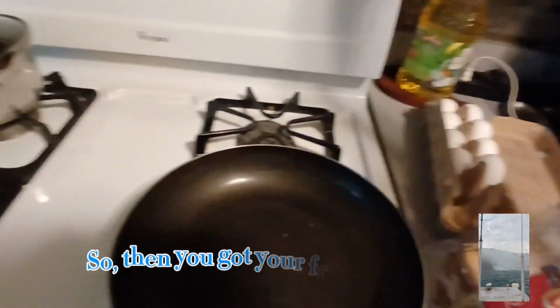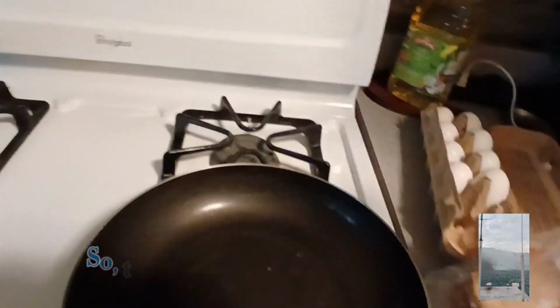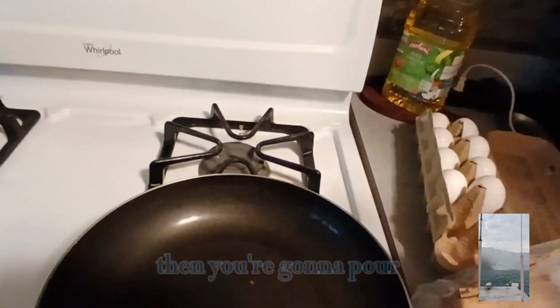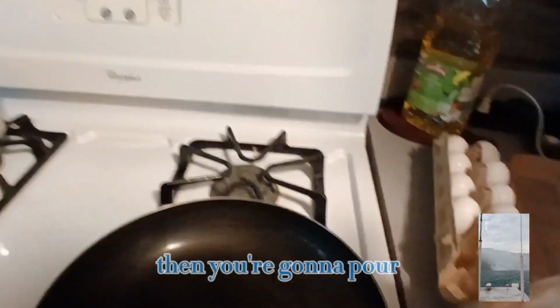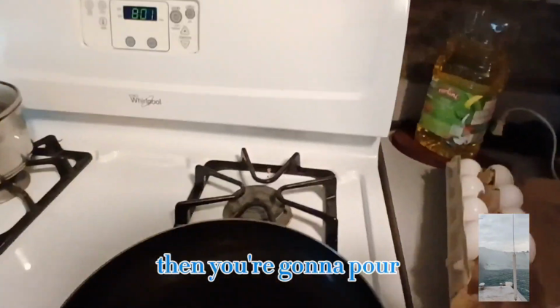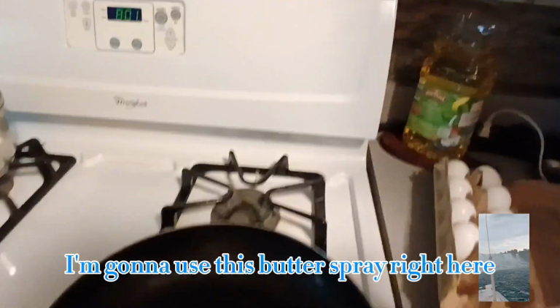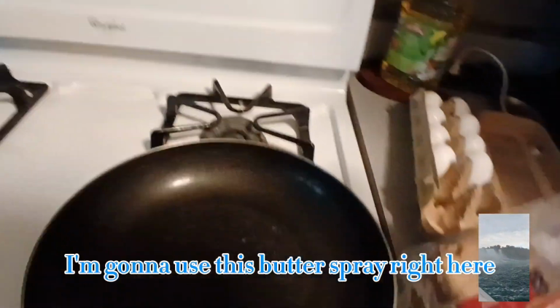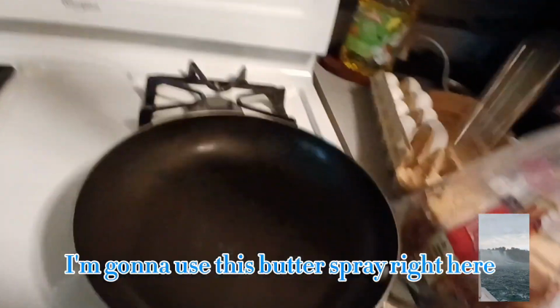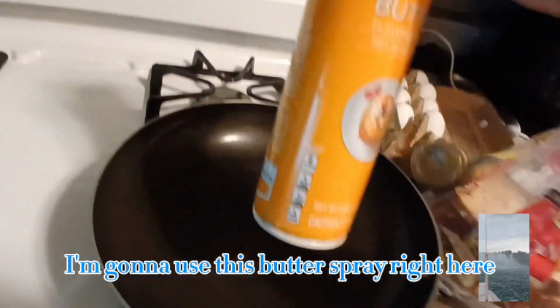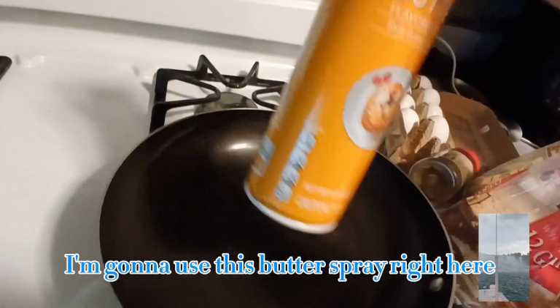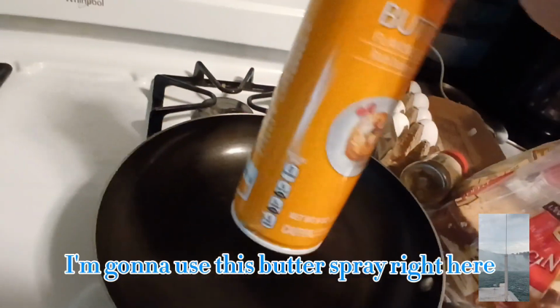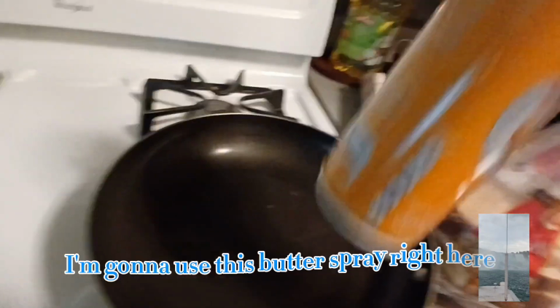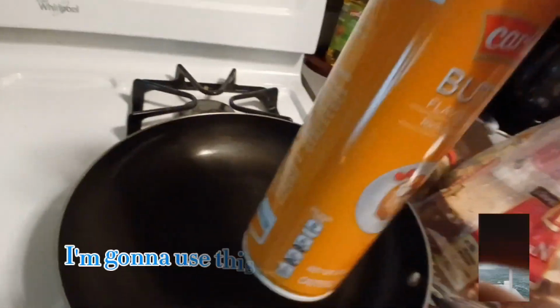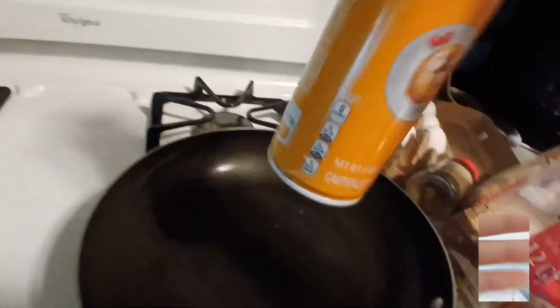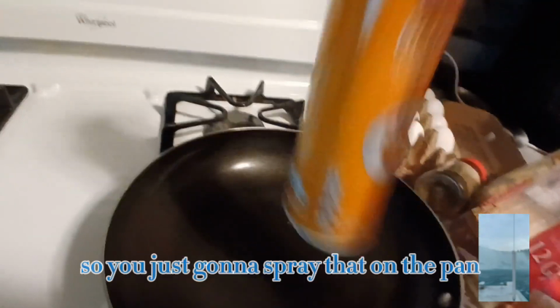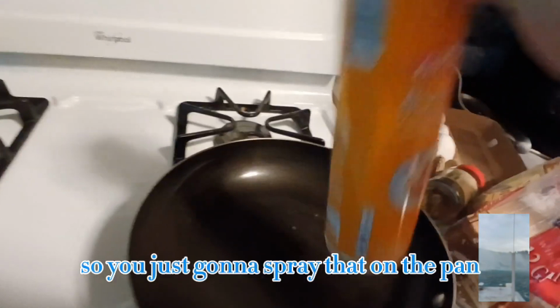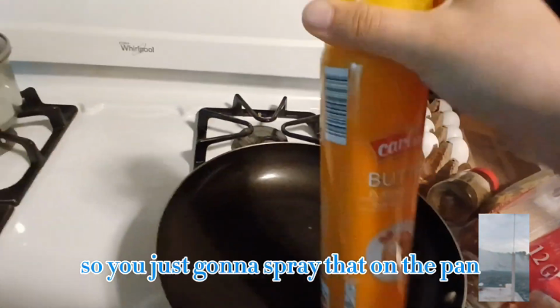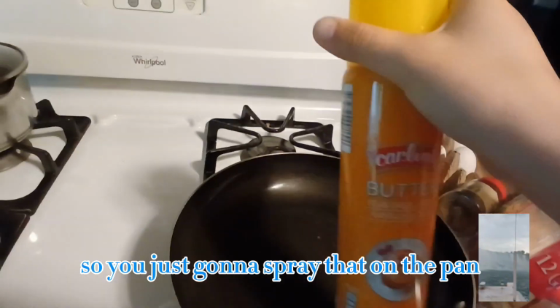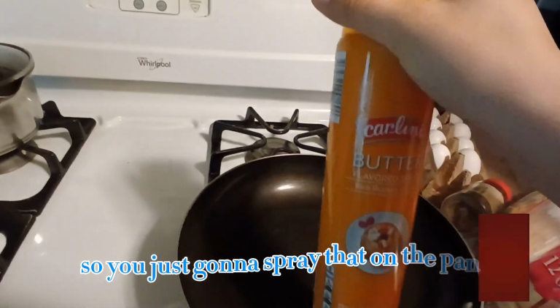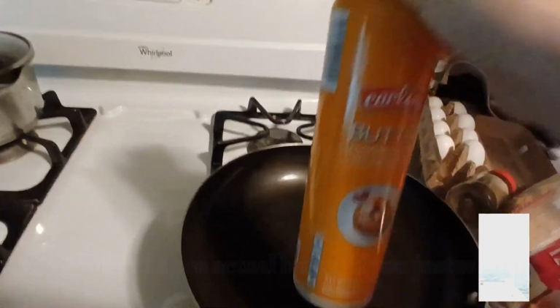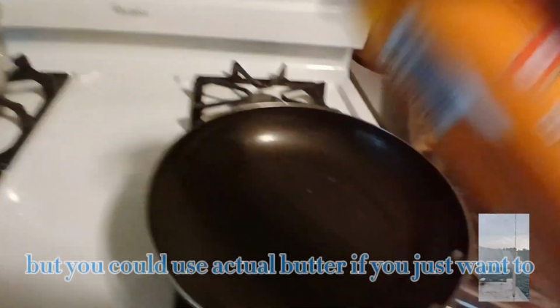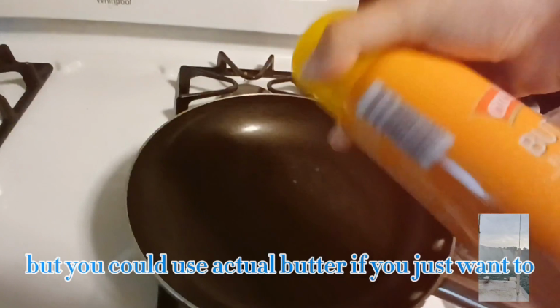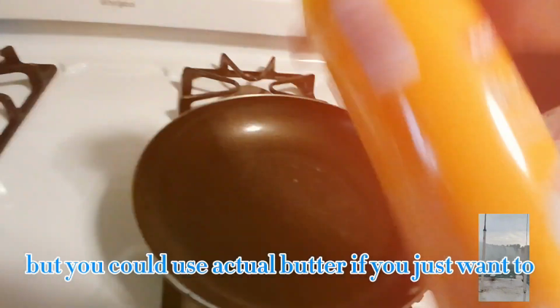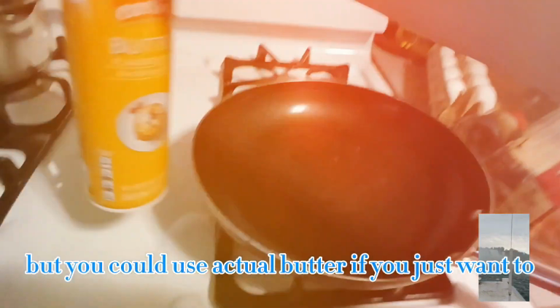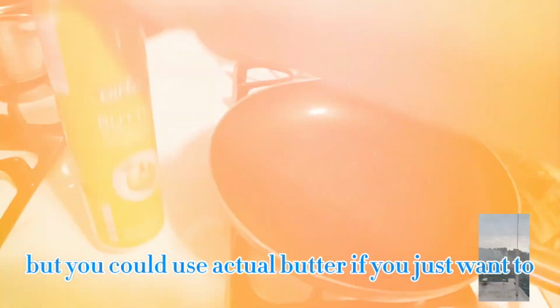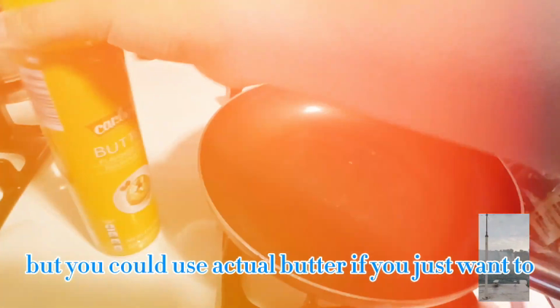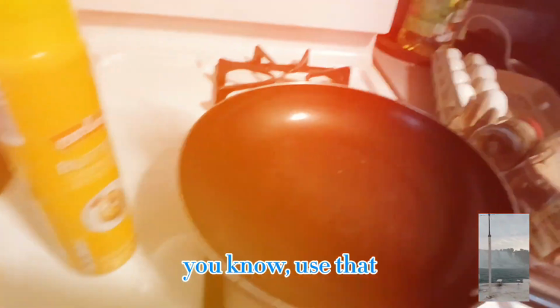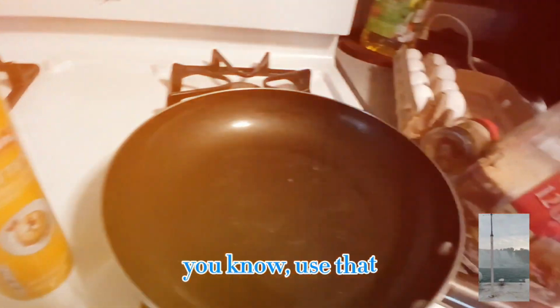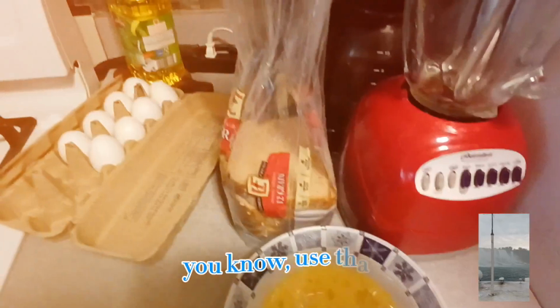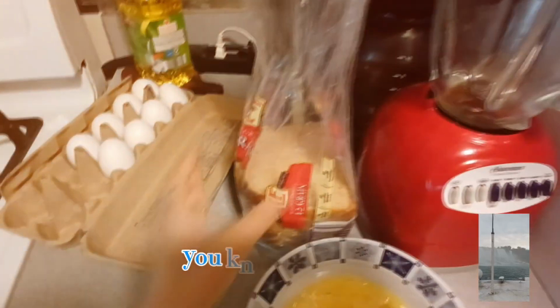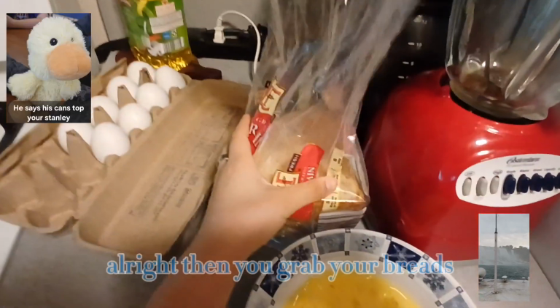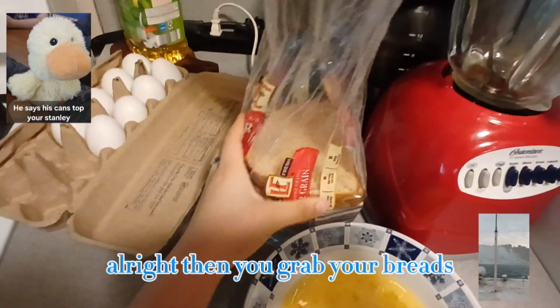I'm gonna use this butter spray right here, so you just spray that on the pan. But you could use extra butter if you just want to use that instead.